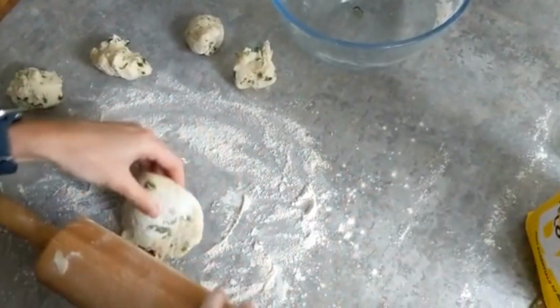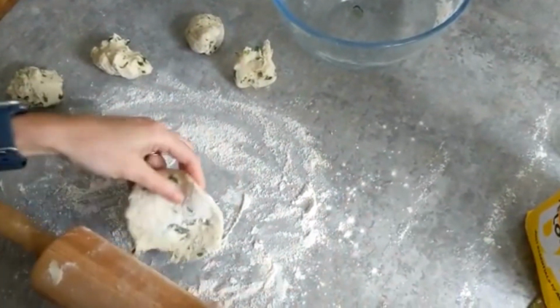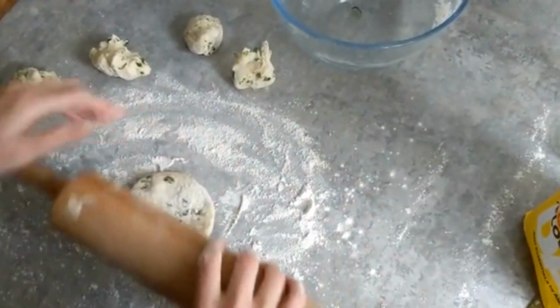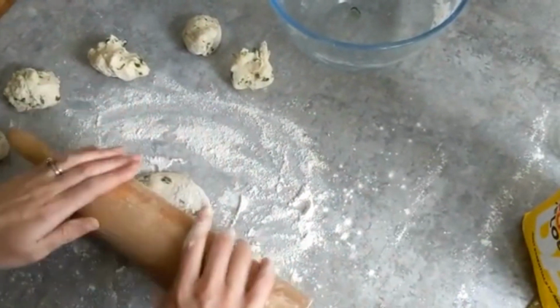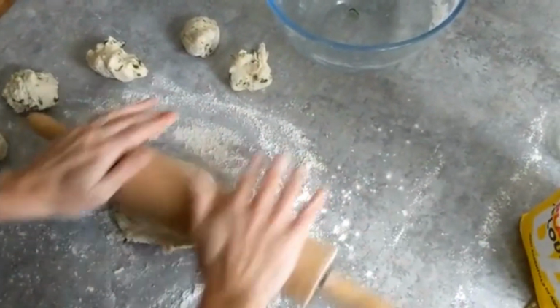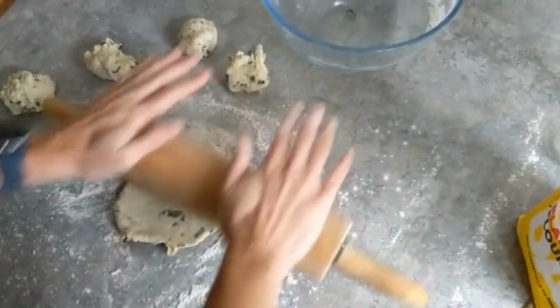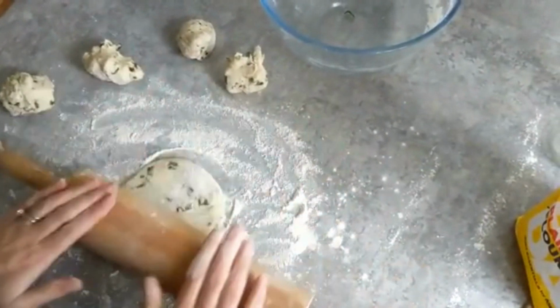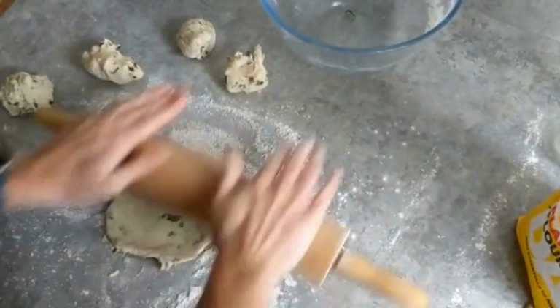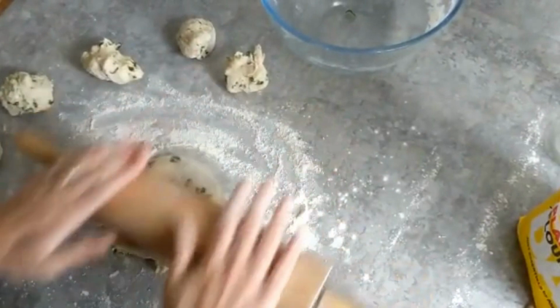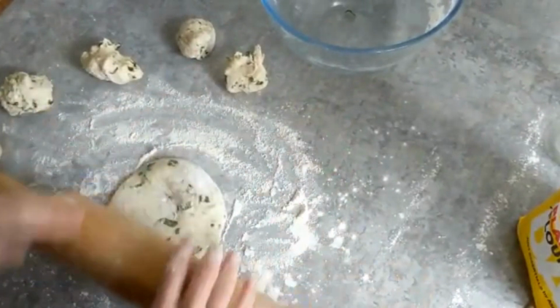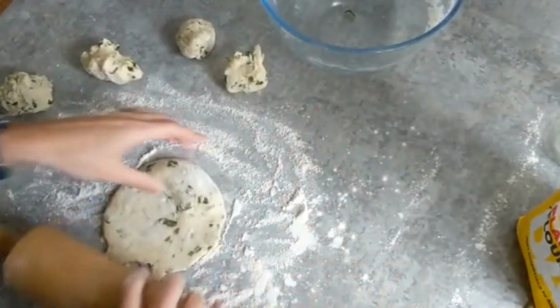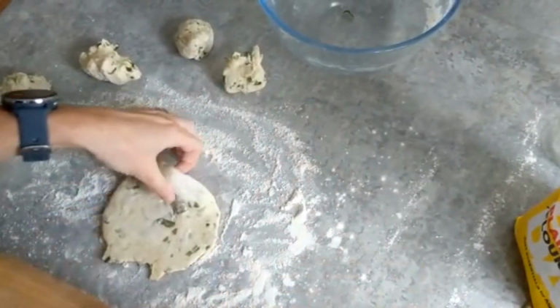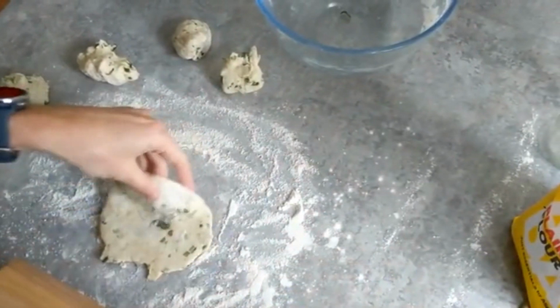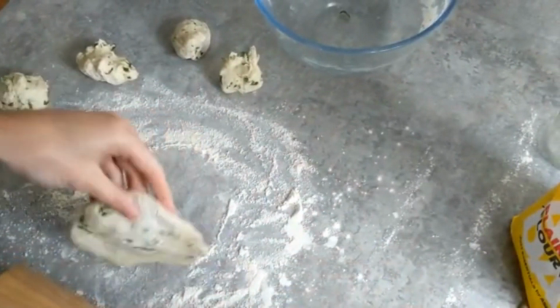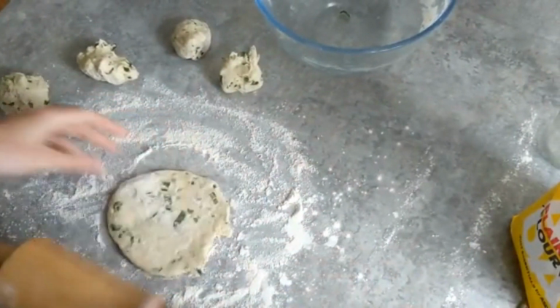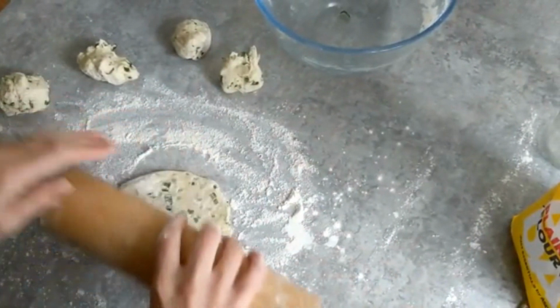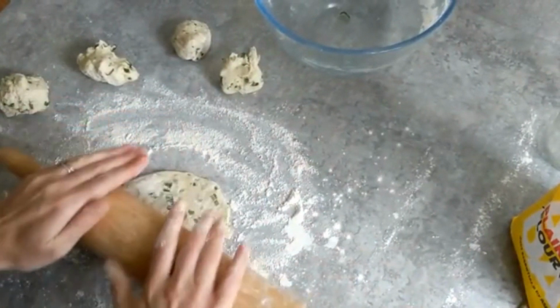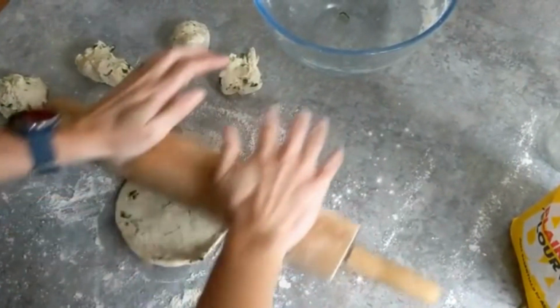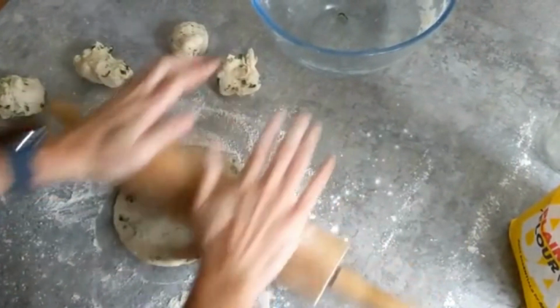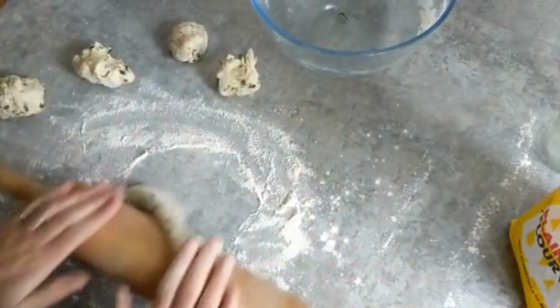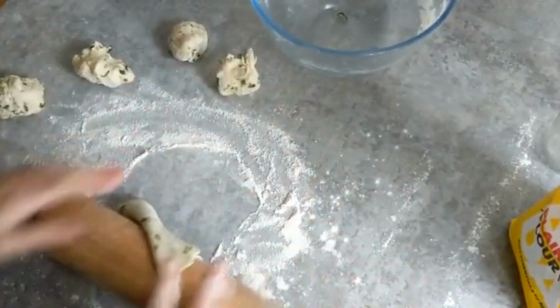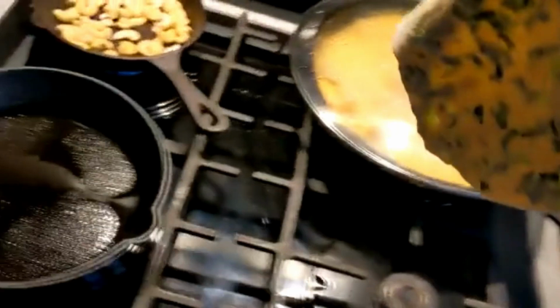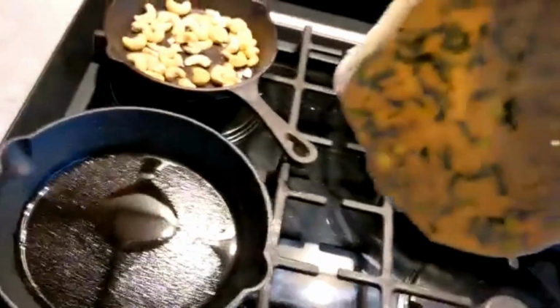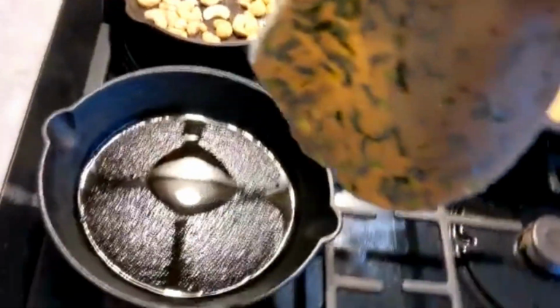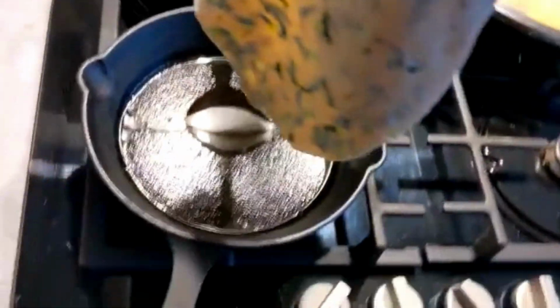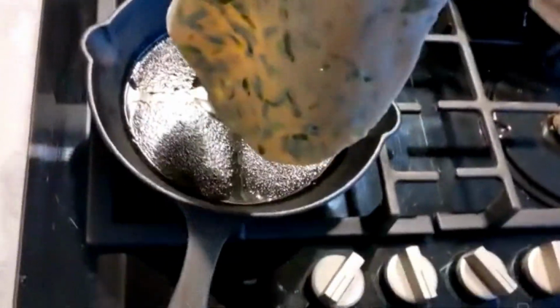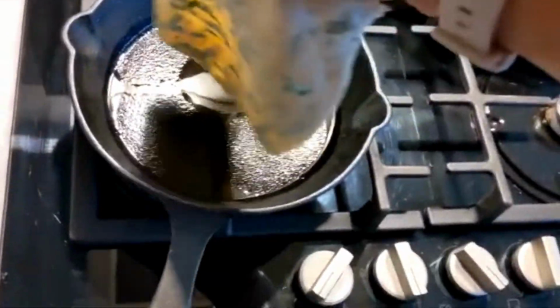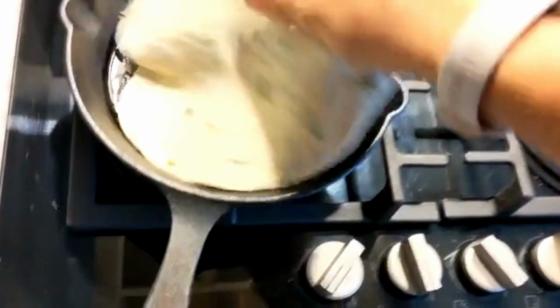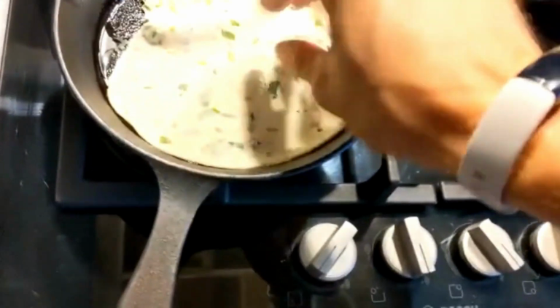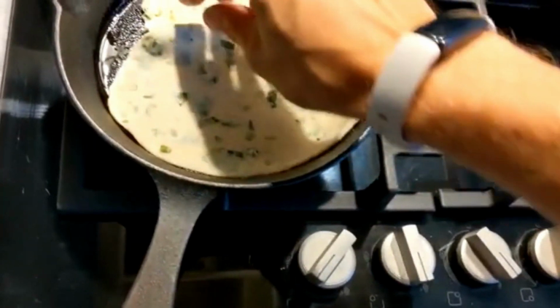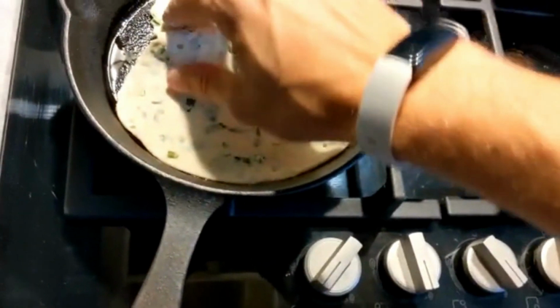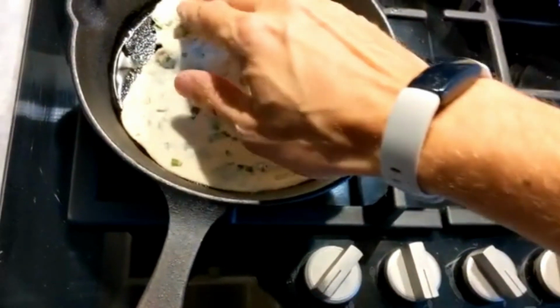Now it's time to introduce our flatbreads to a hot pan. Fry each flatbread for about one to two minutes on each side until golden, brown, and slightly puffed up.